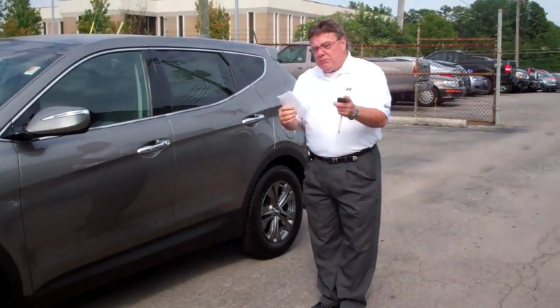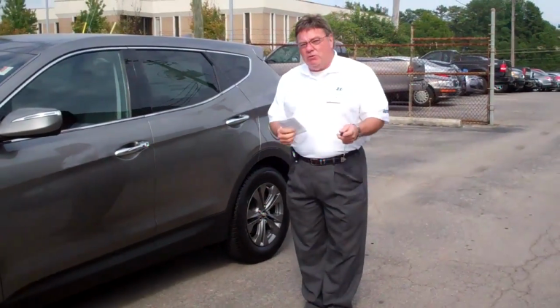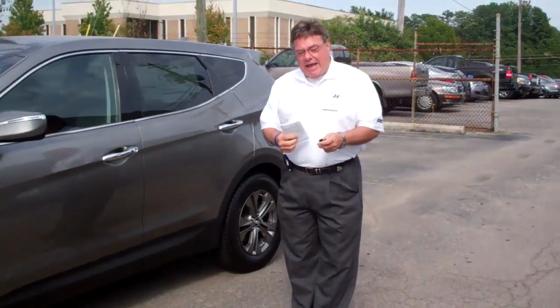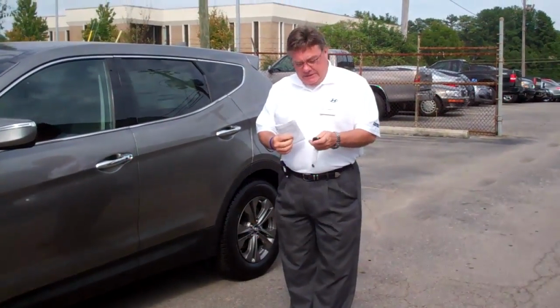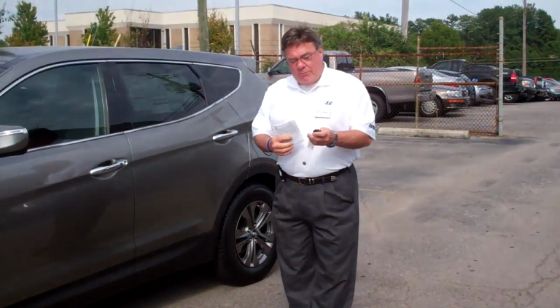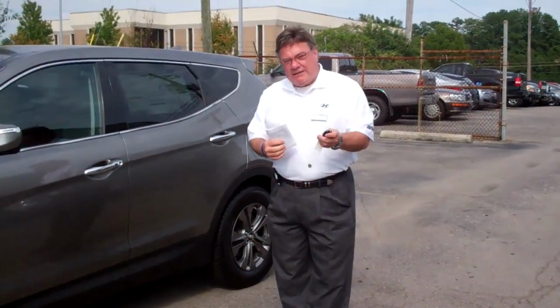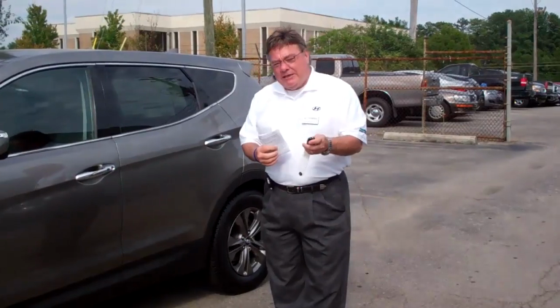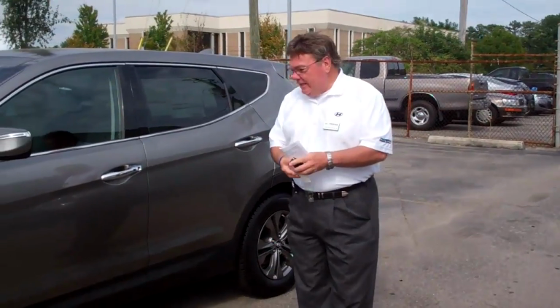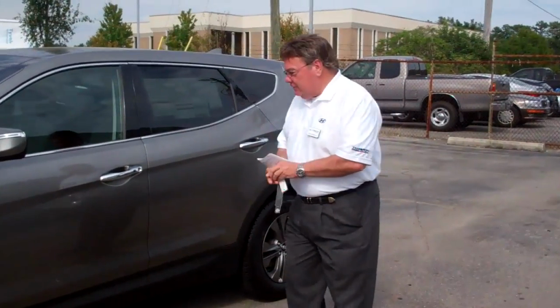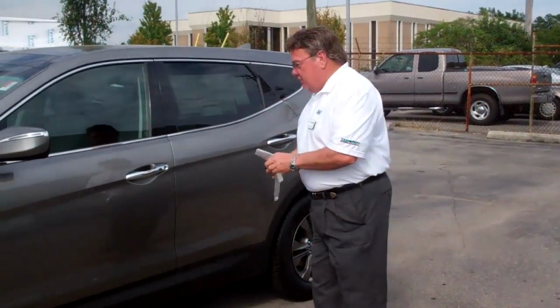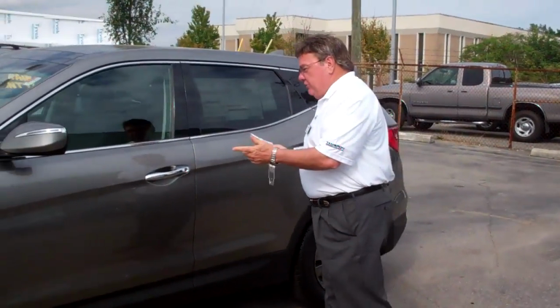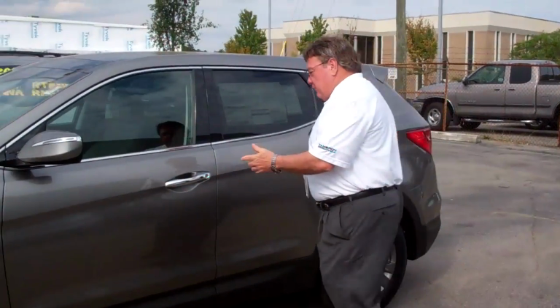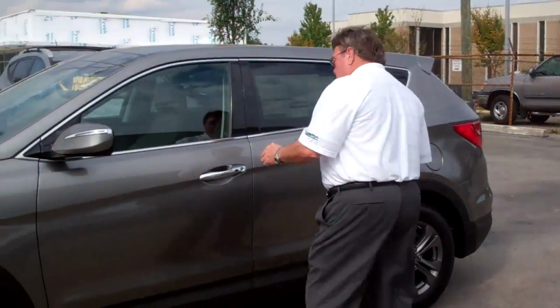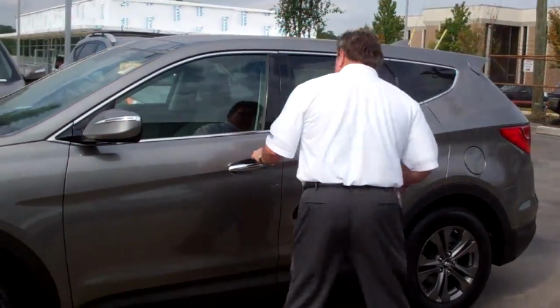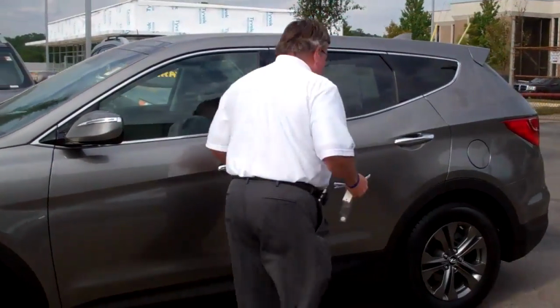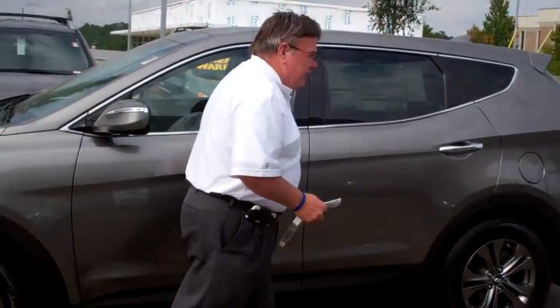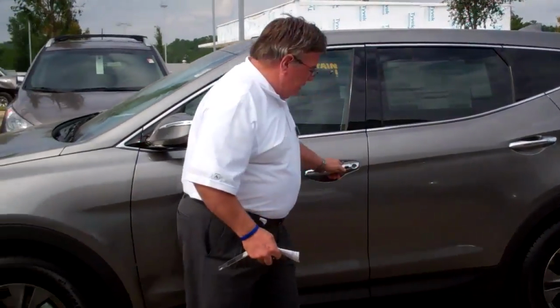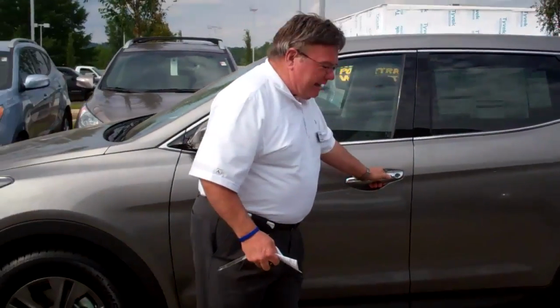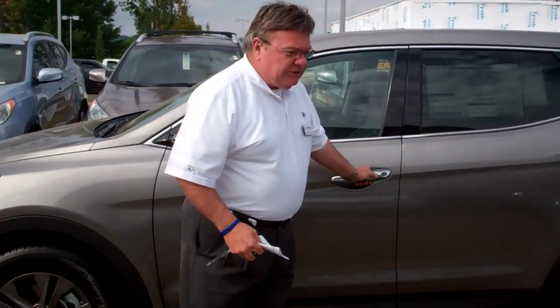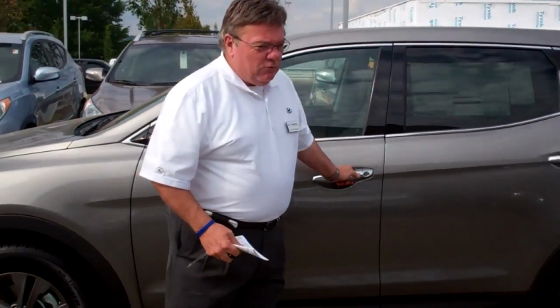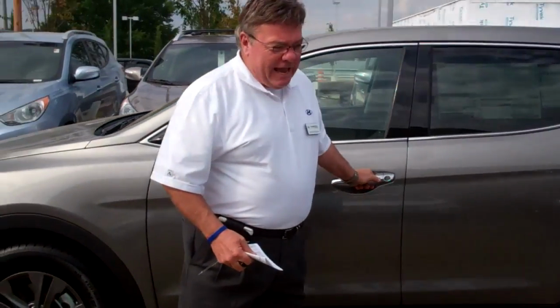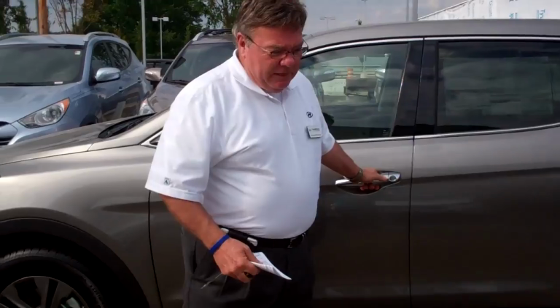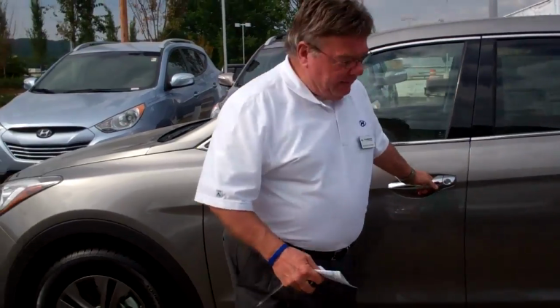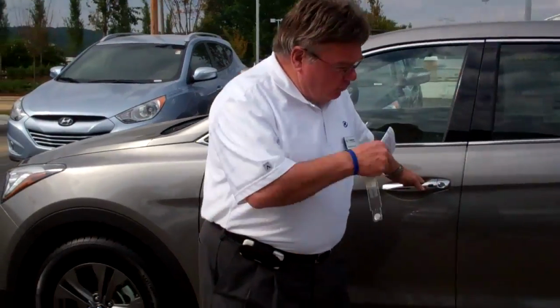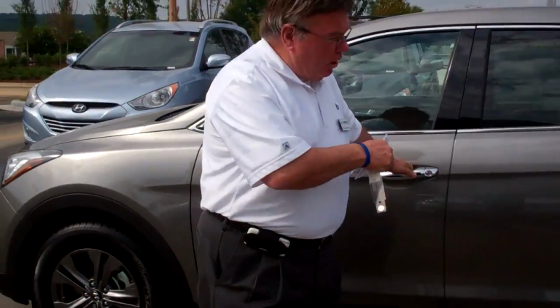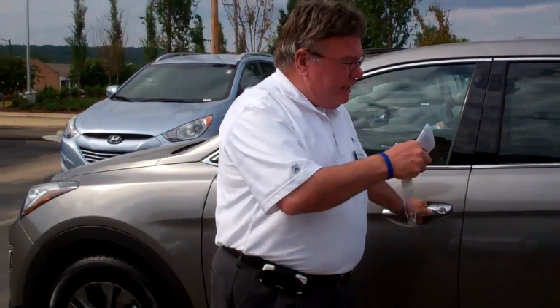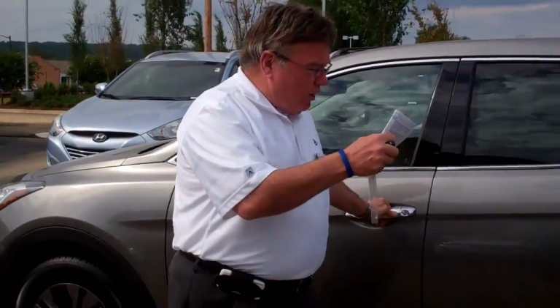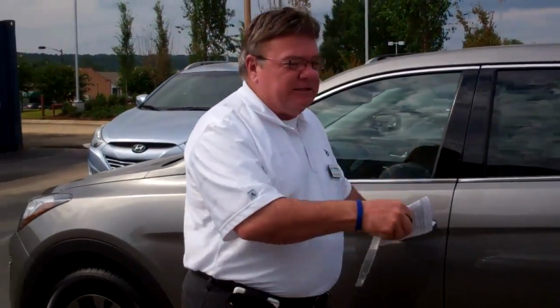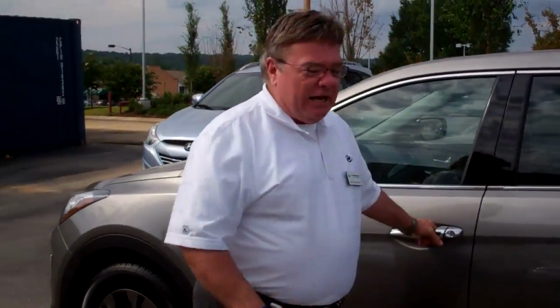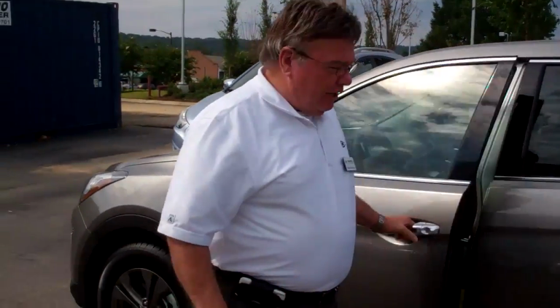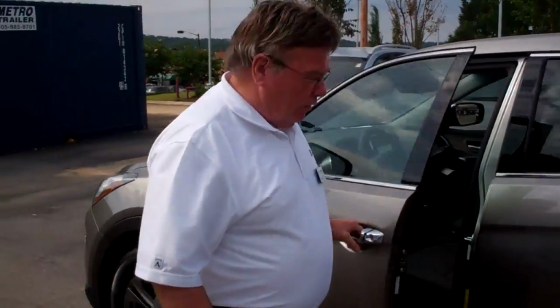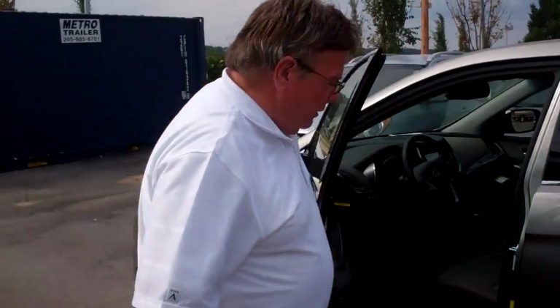This particular one has a proximity key entrance, so you simply walk up to the door. This black dot — you hit it one time and this door will open, hit it twice and all of them will open.